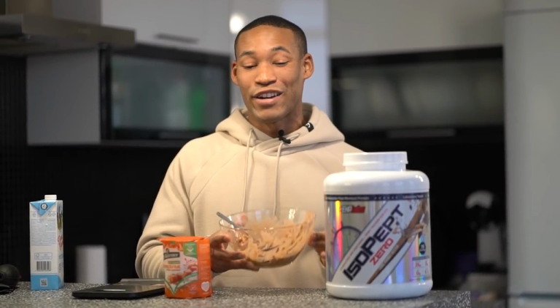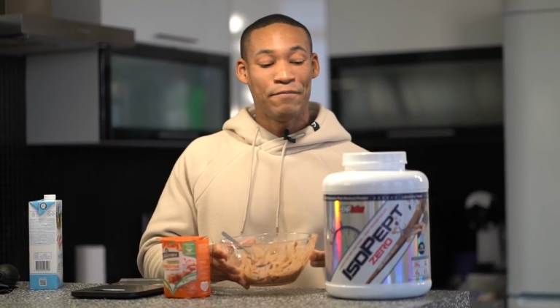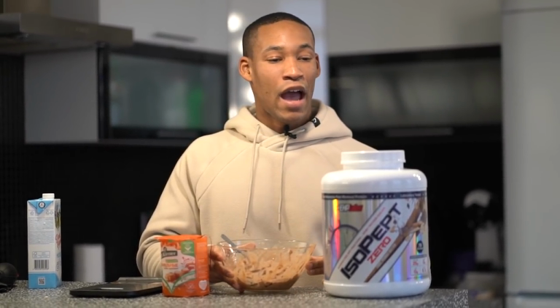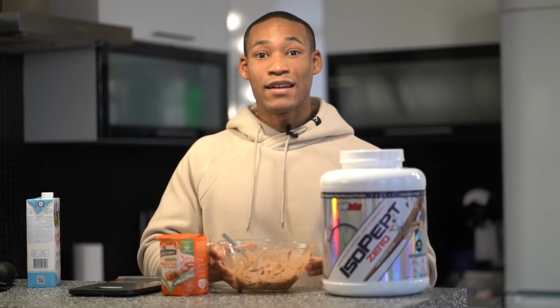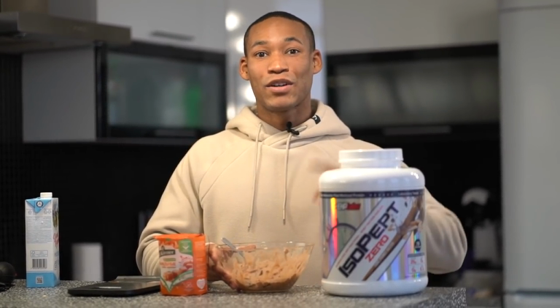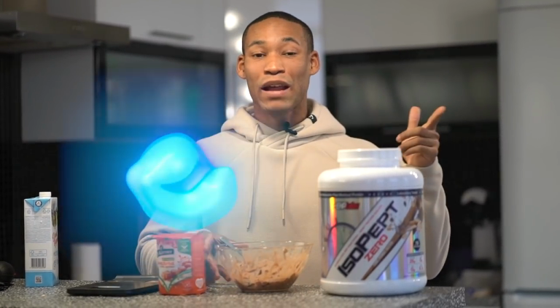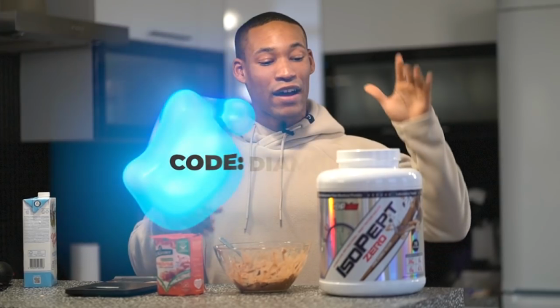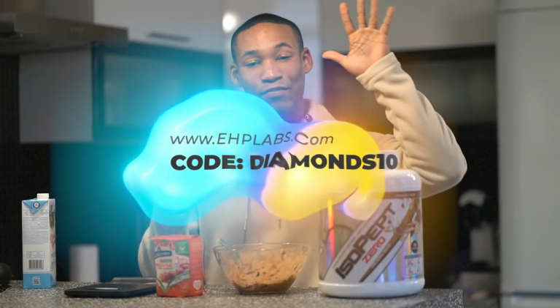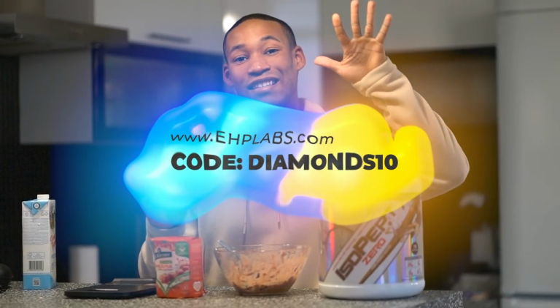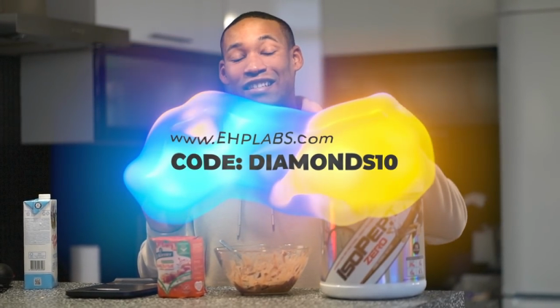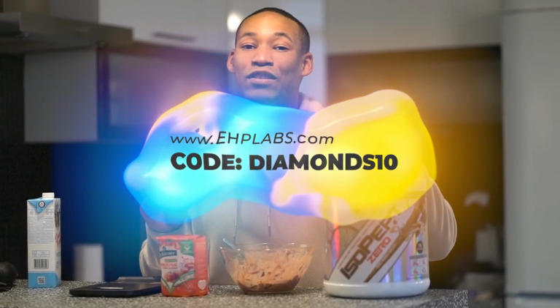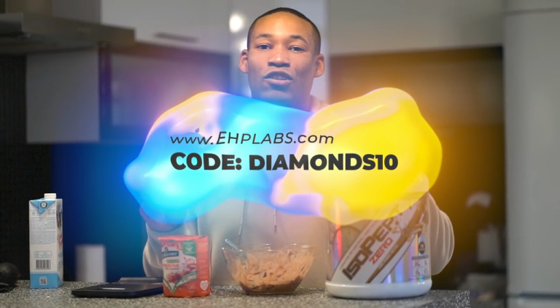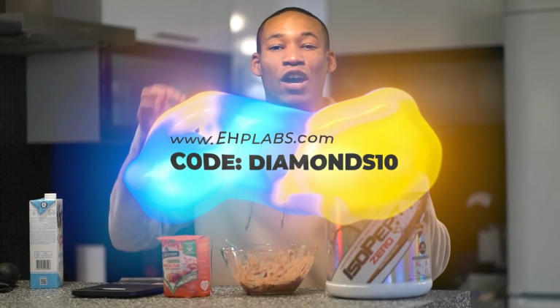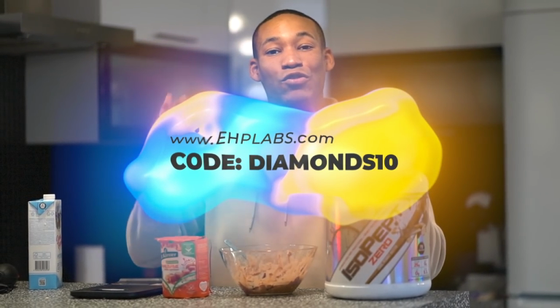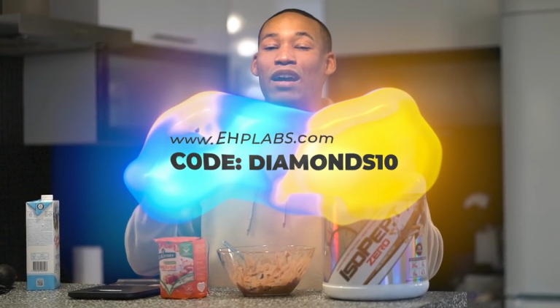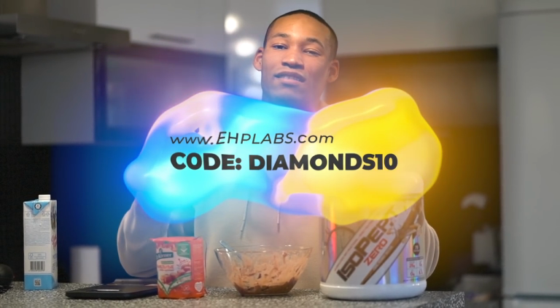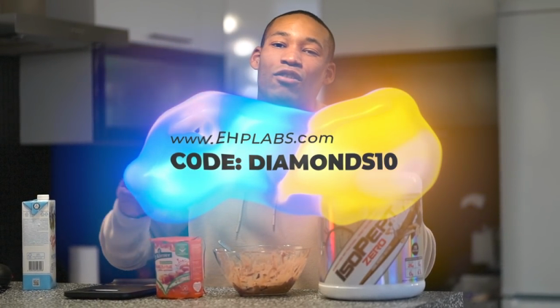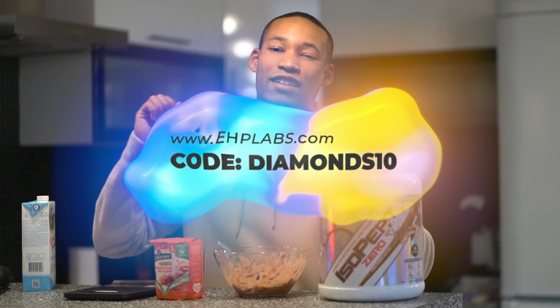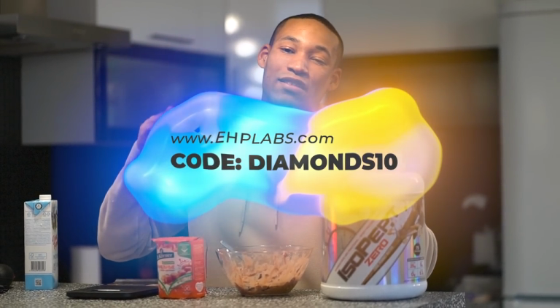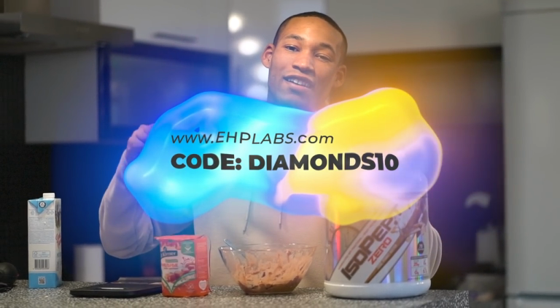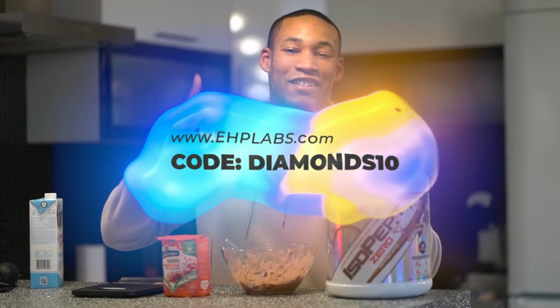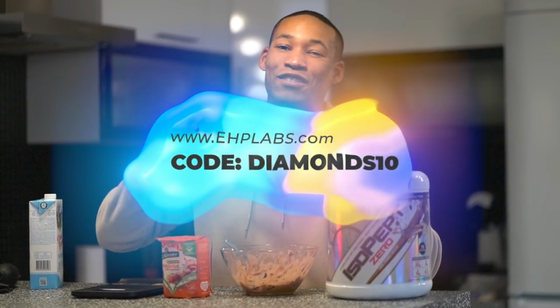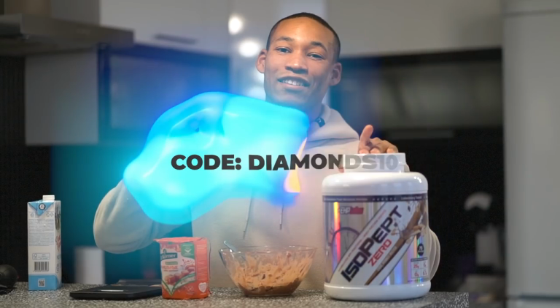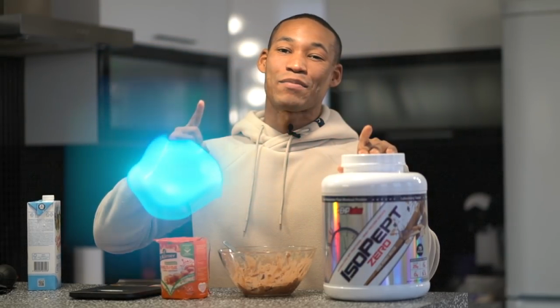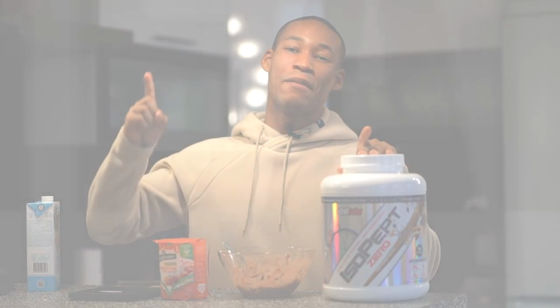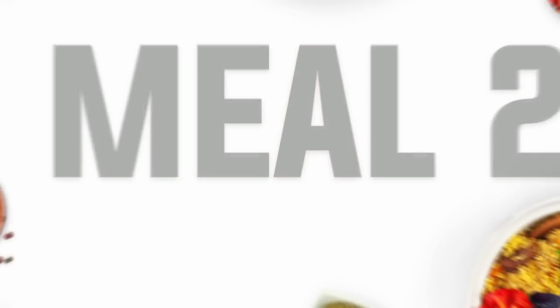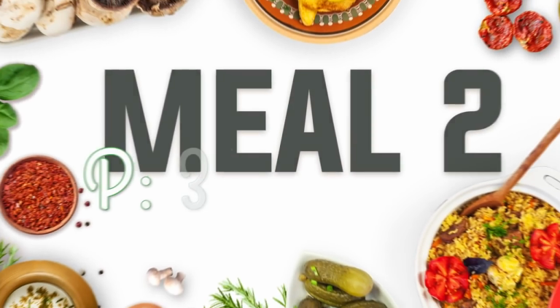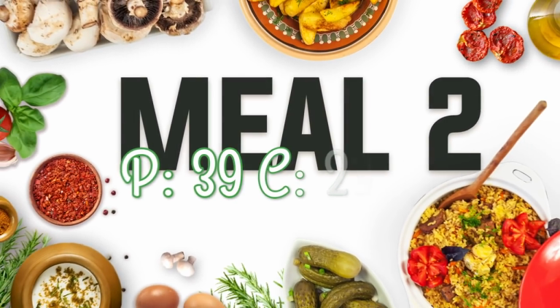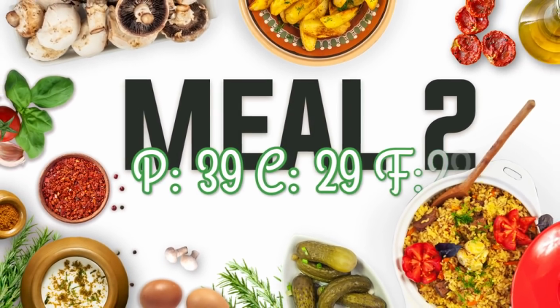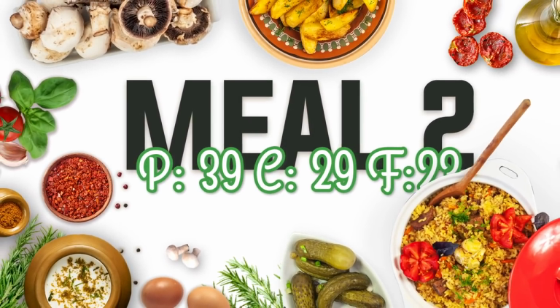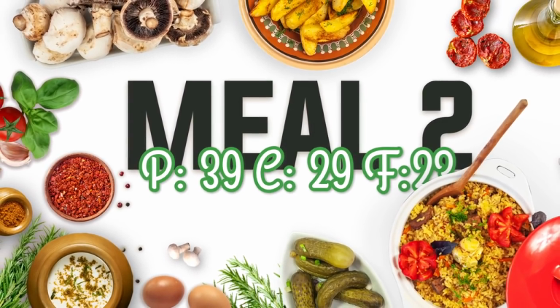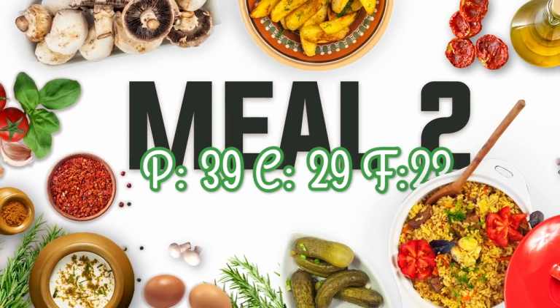Because of Black Friday, it is 60% off using my discount code Diamonds10 — the first link in the description. But let's move on to meal number two.